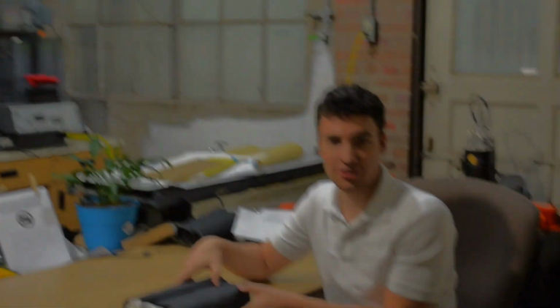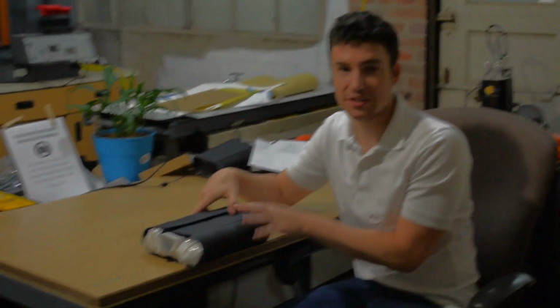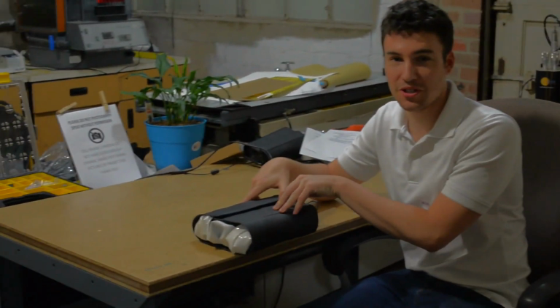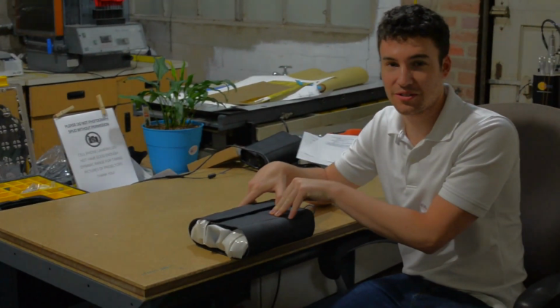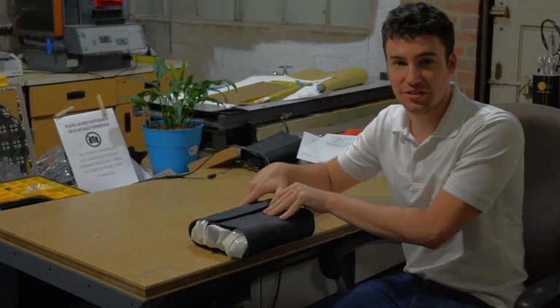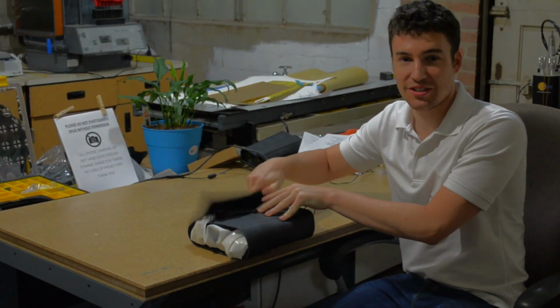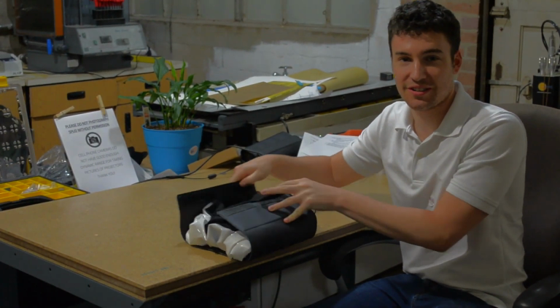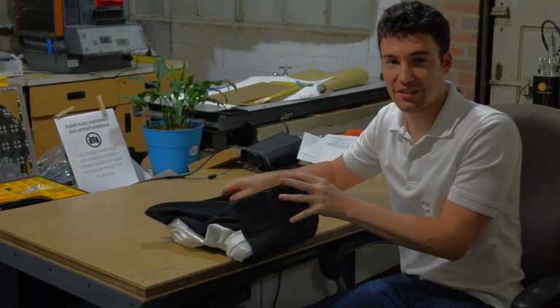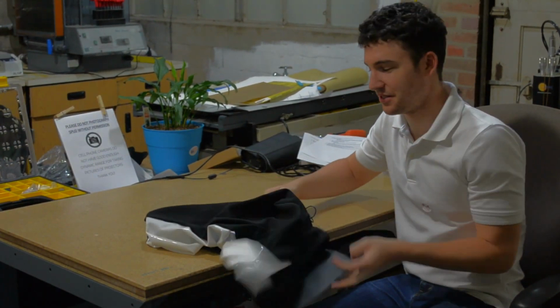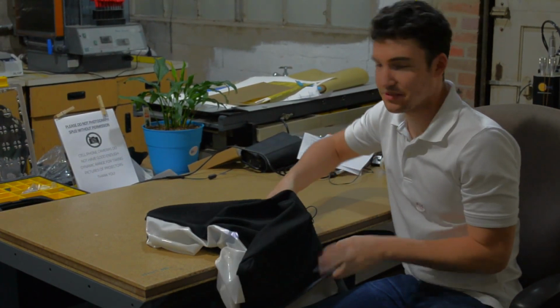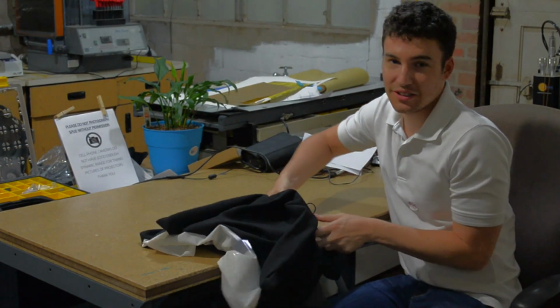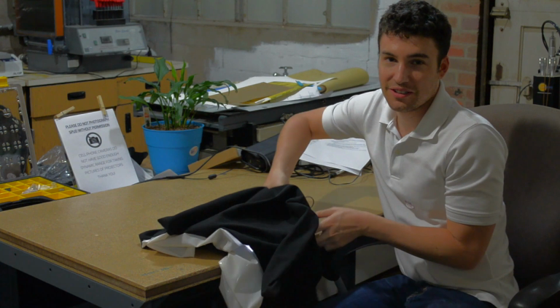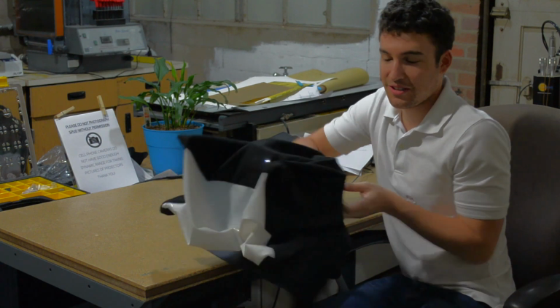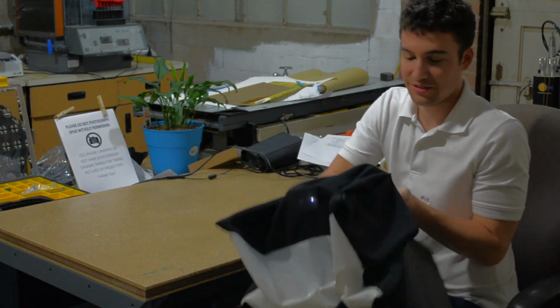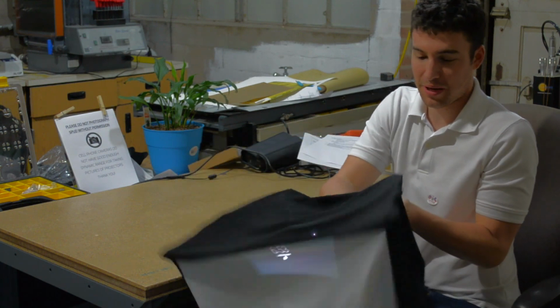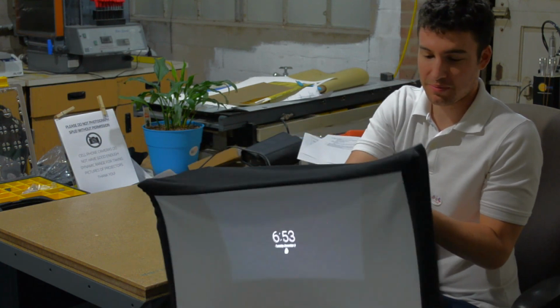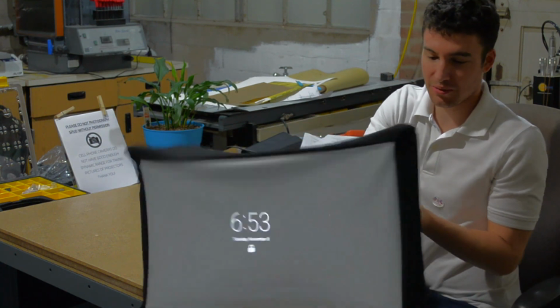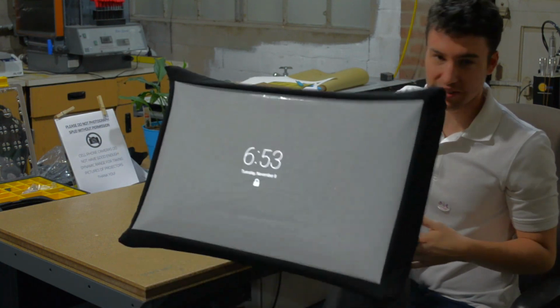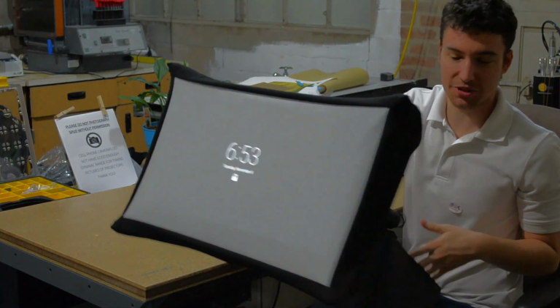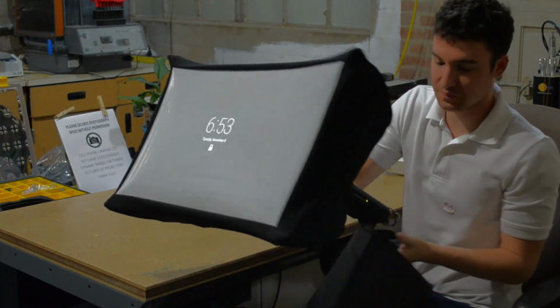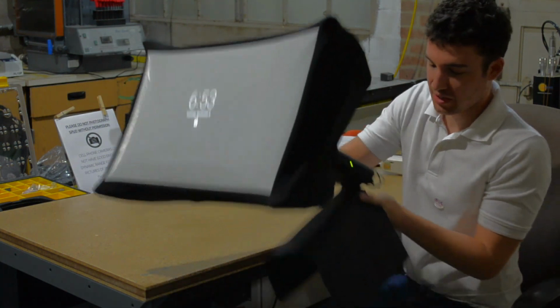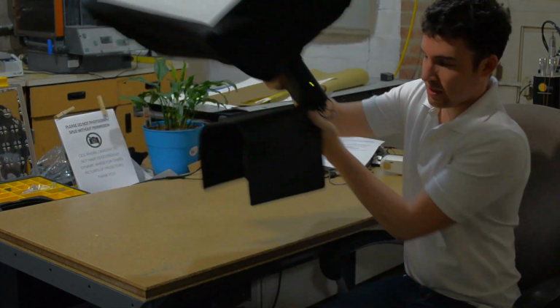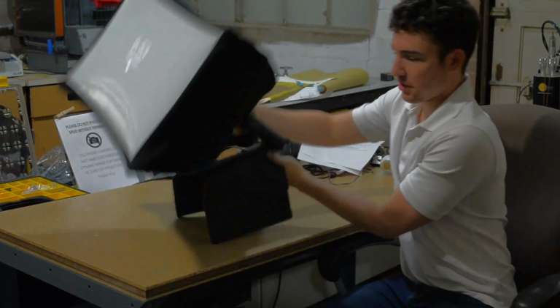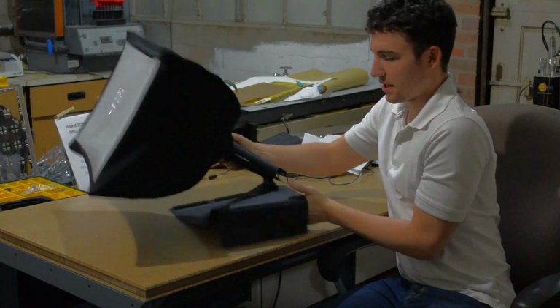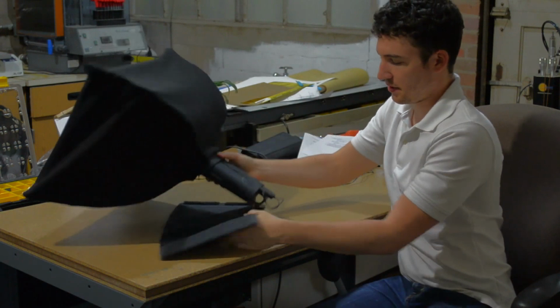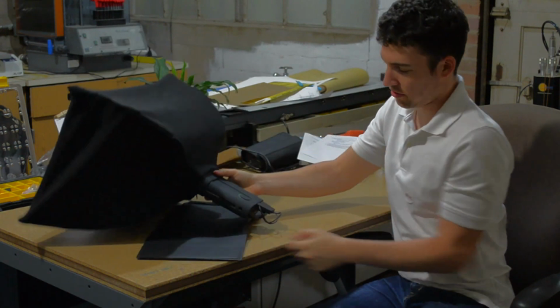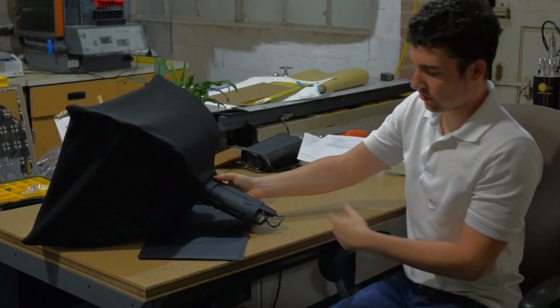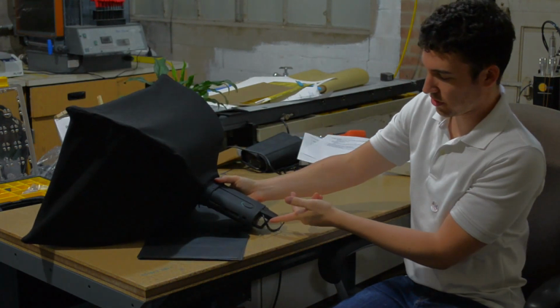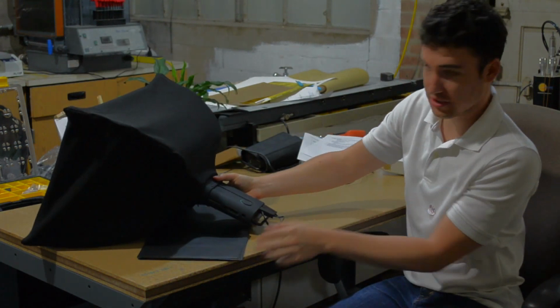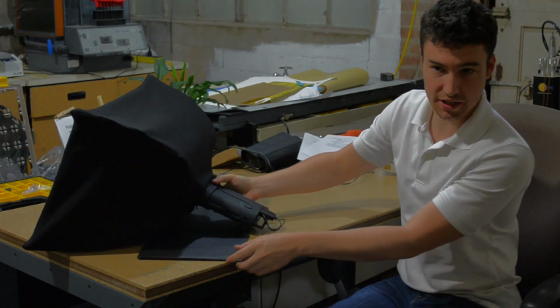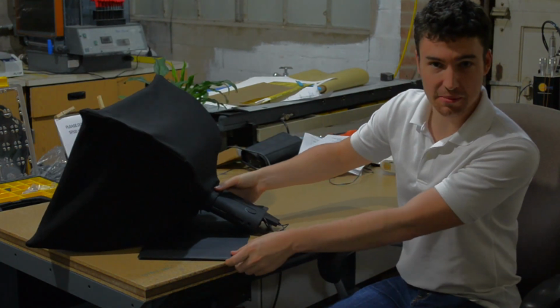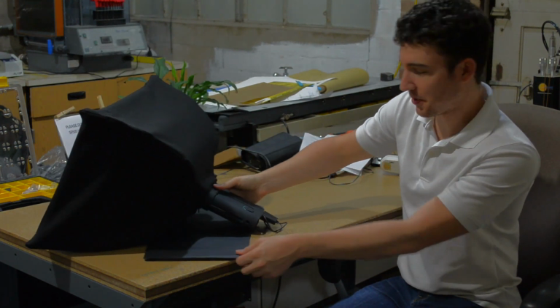The spud is super easy to use. You just take it out, pop it up in one easy to use motion. The spud is already connected to my phone through this wireless adapter connected on the back of the spud.